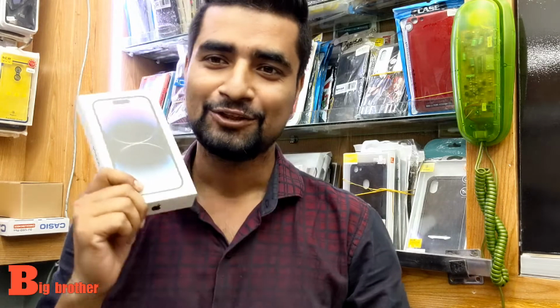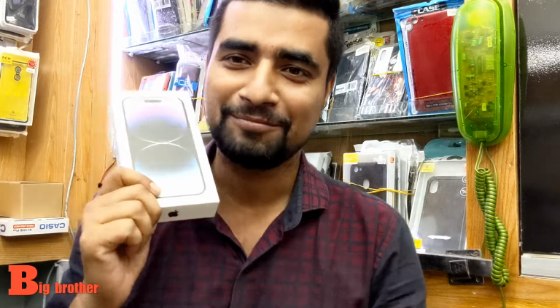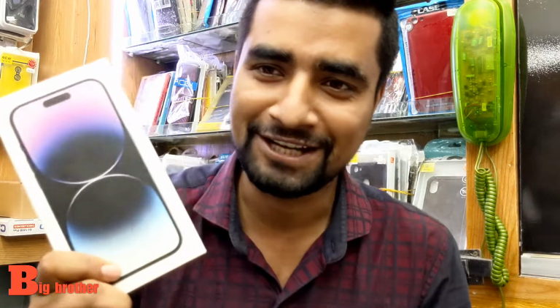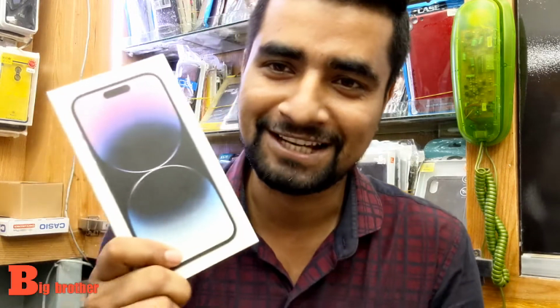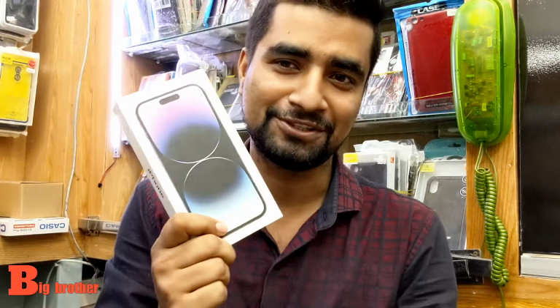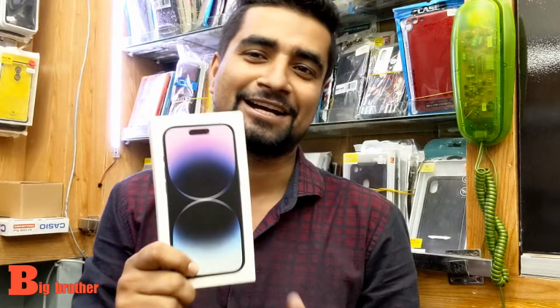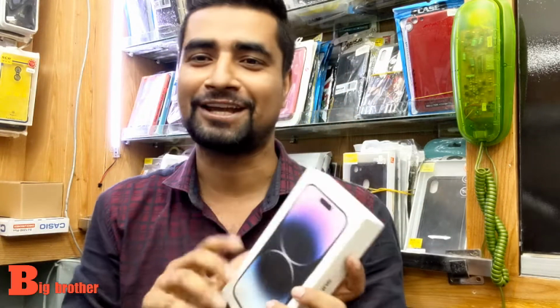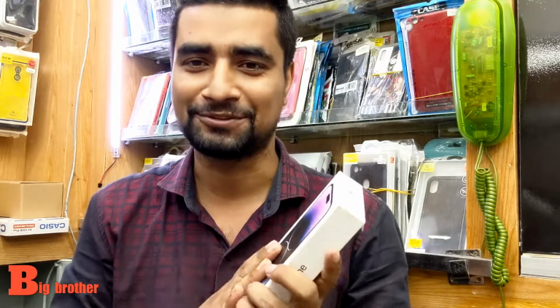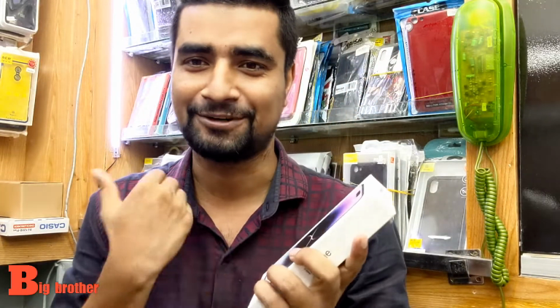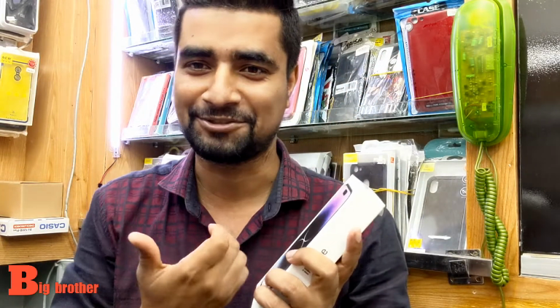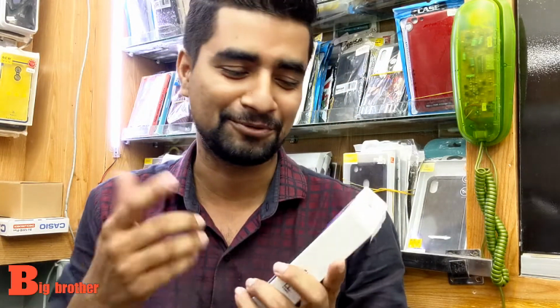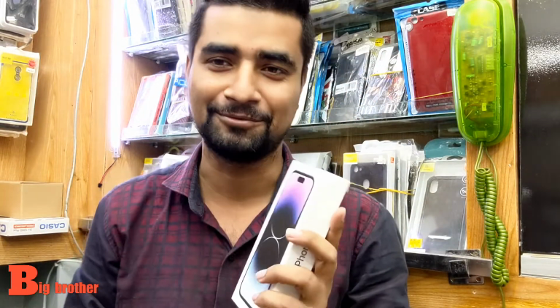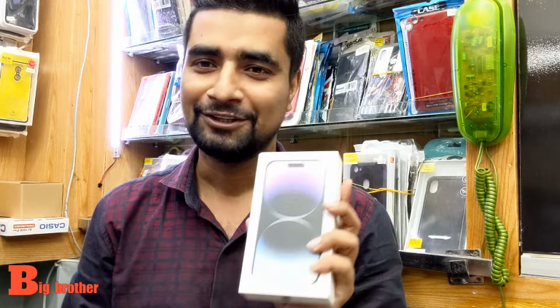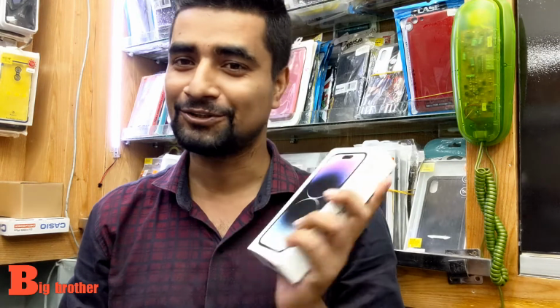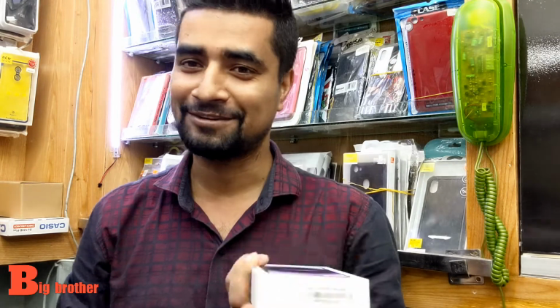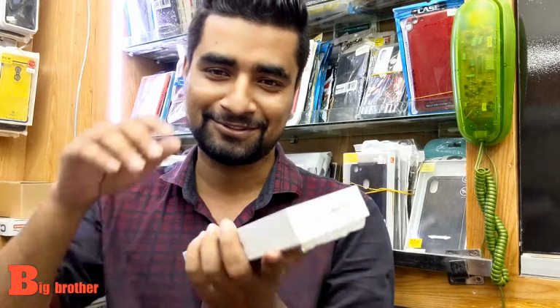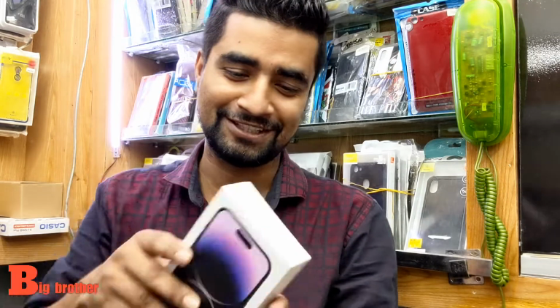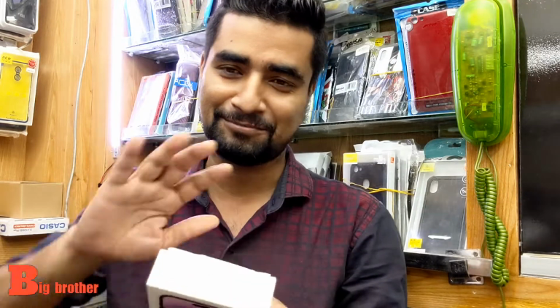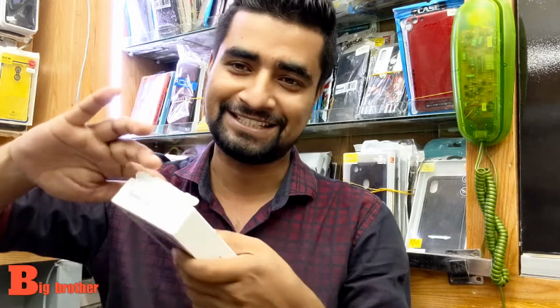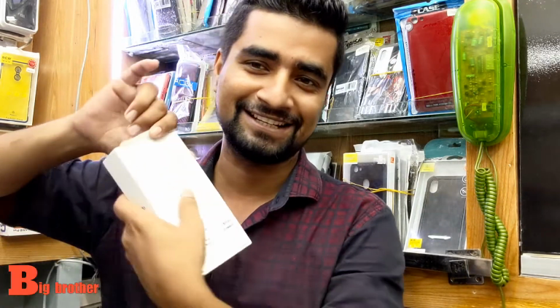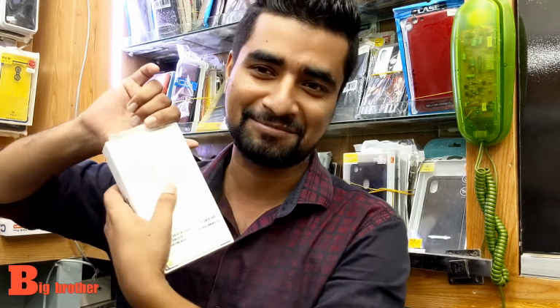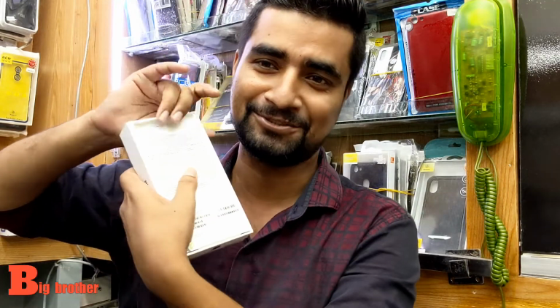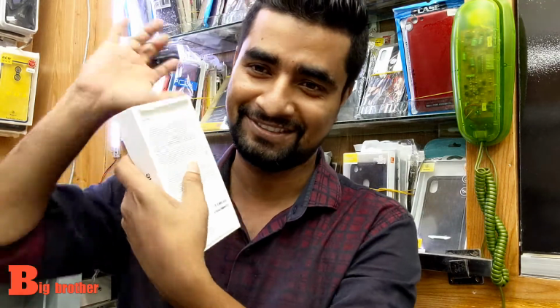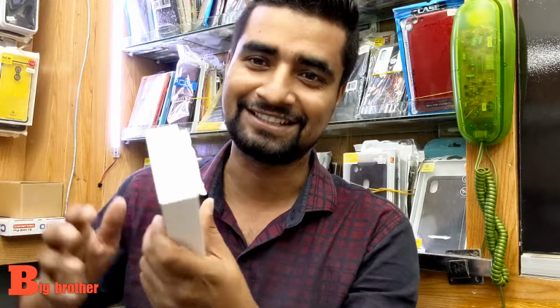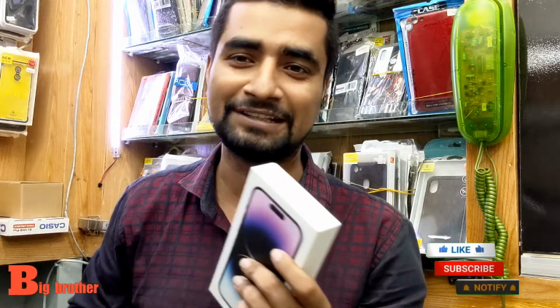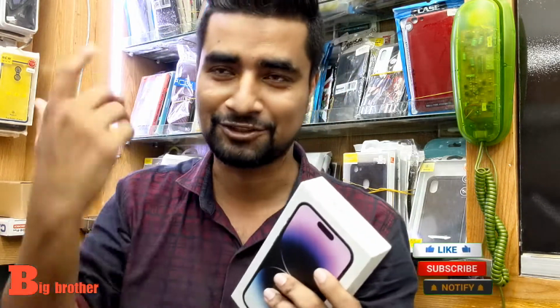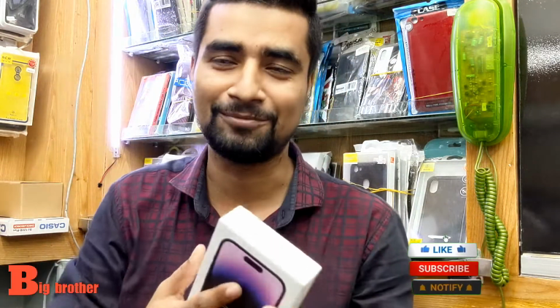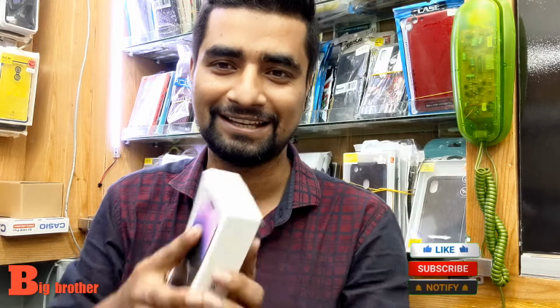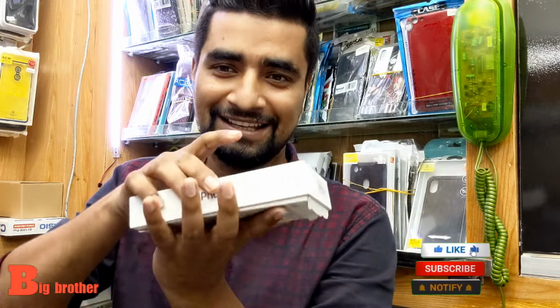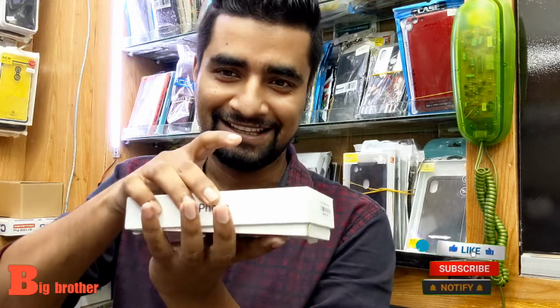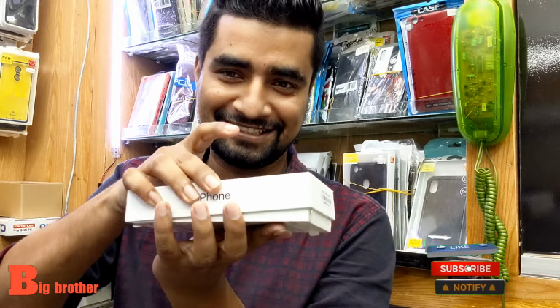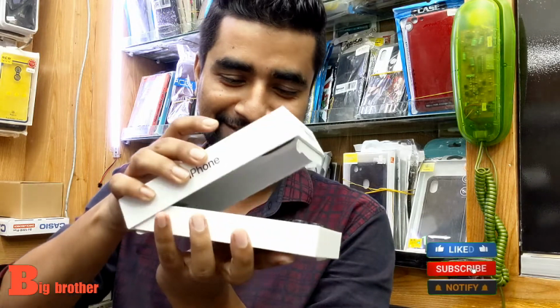So, let's see how we can unbox this iPhone. How do we do it? Let's go. I'm going to get the sticker on my phone. So, let's see.